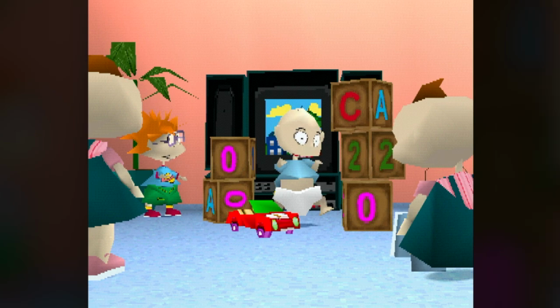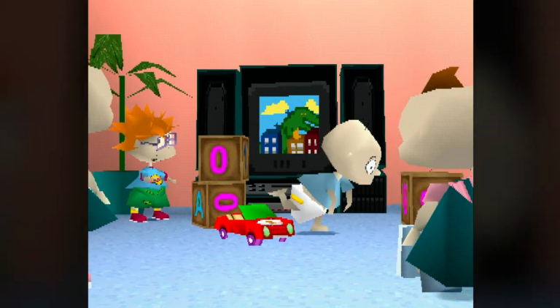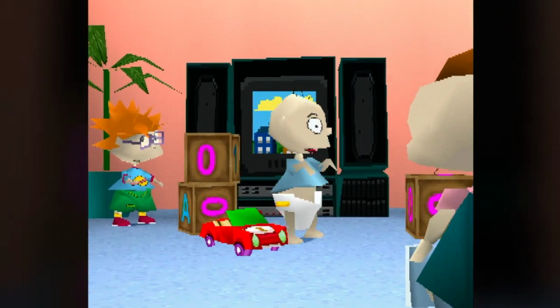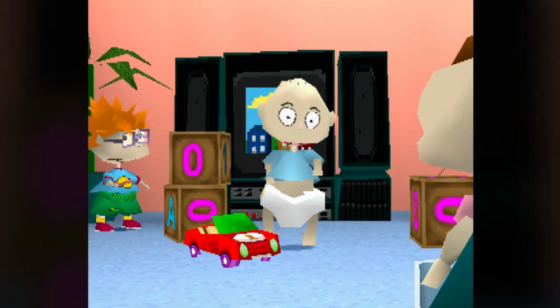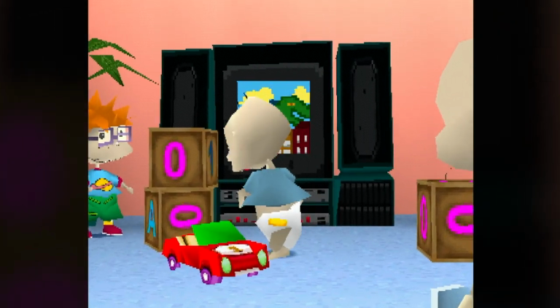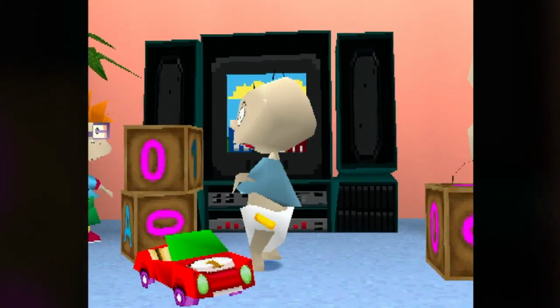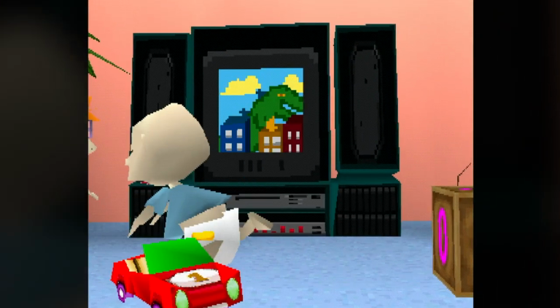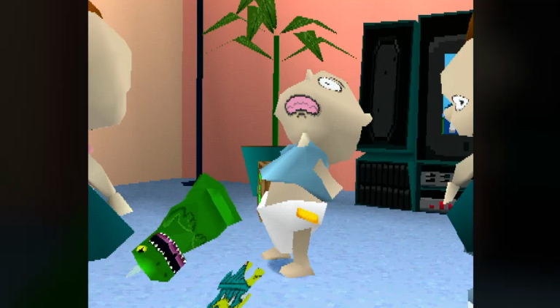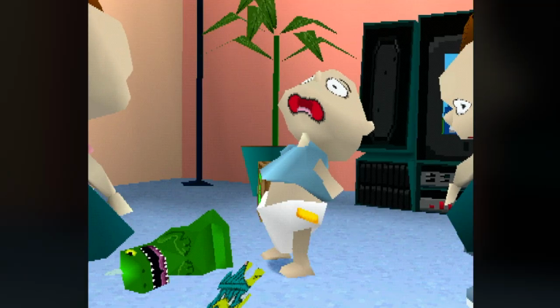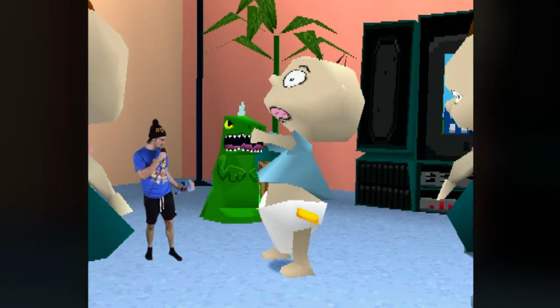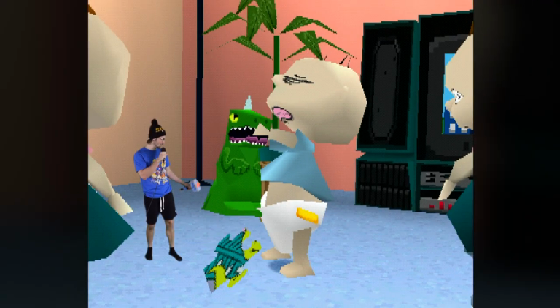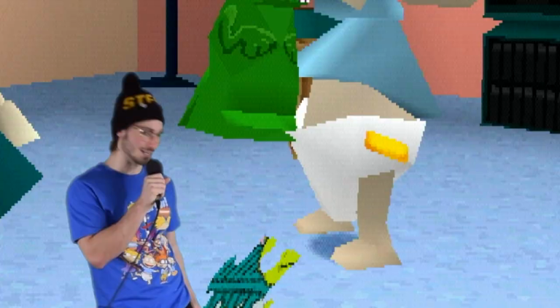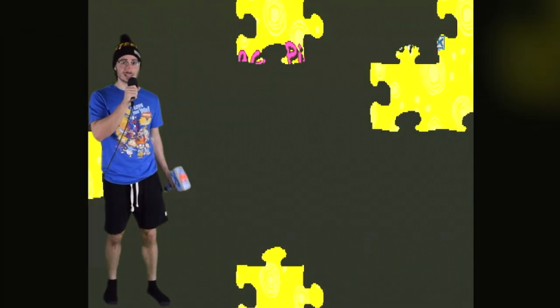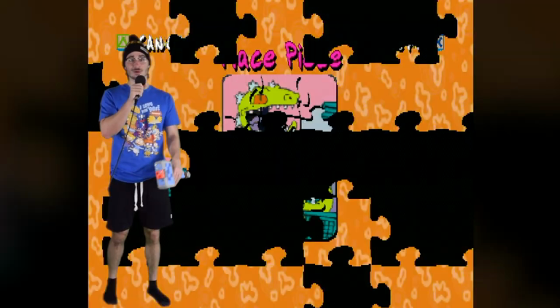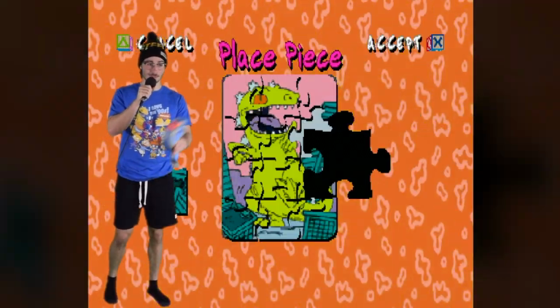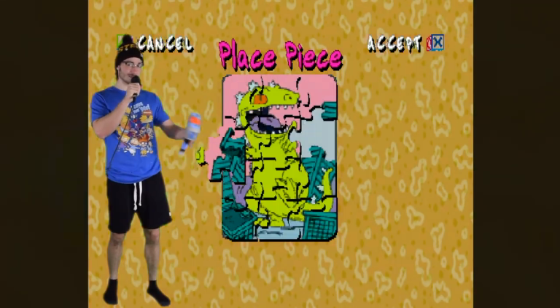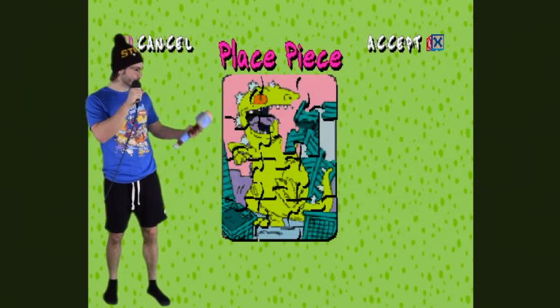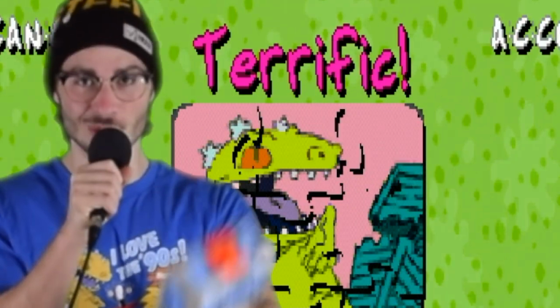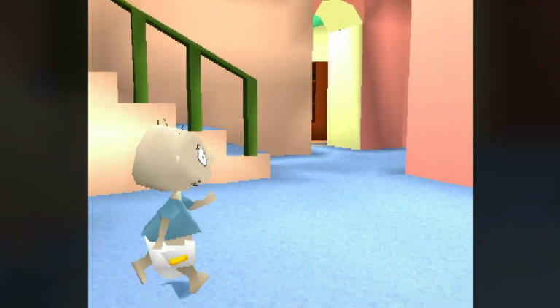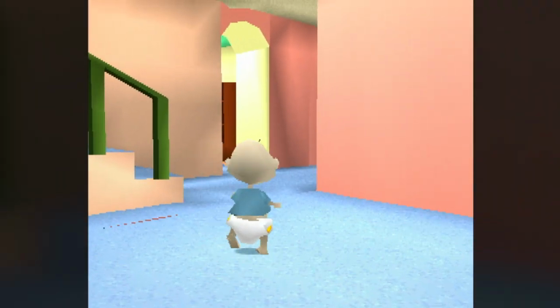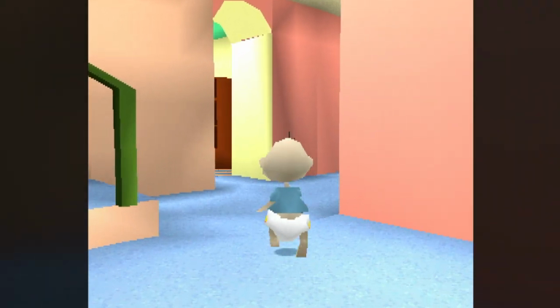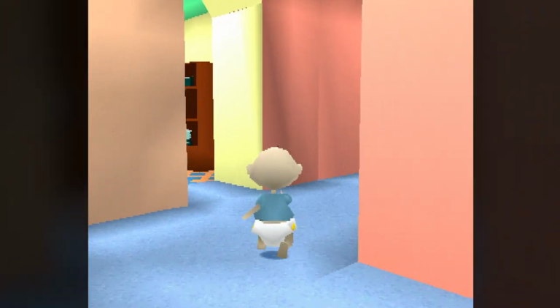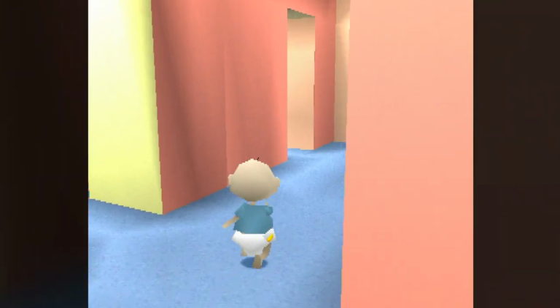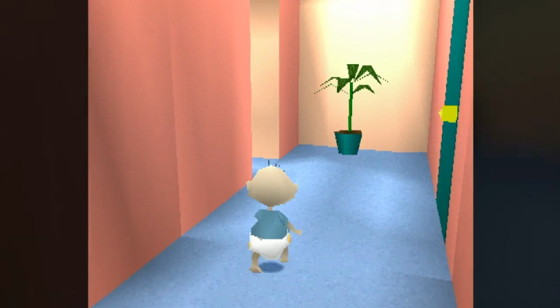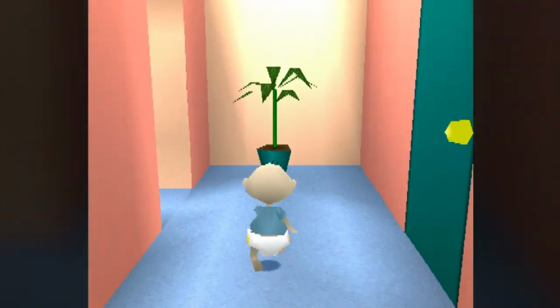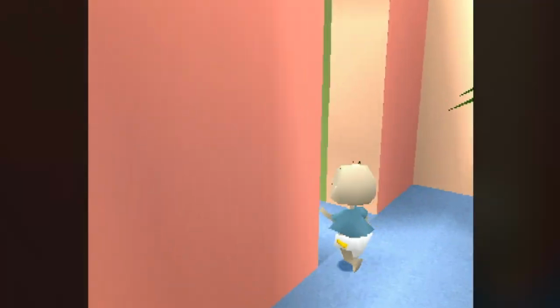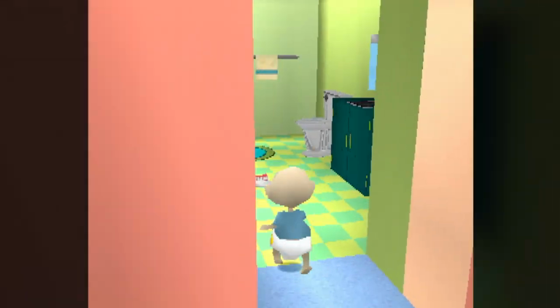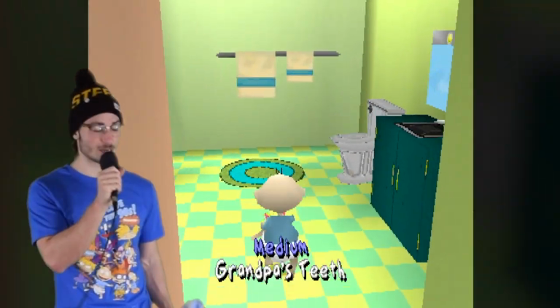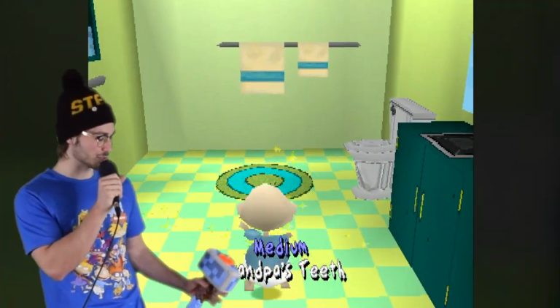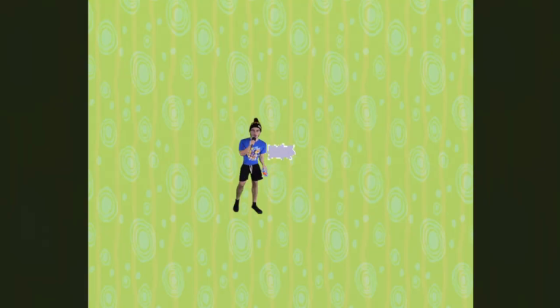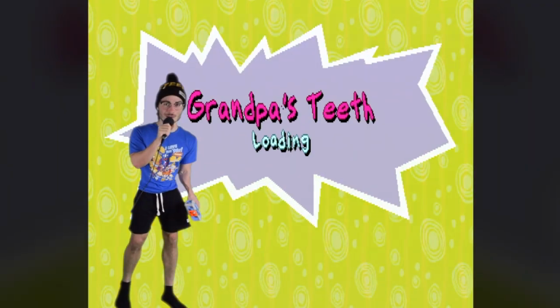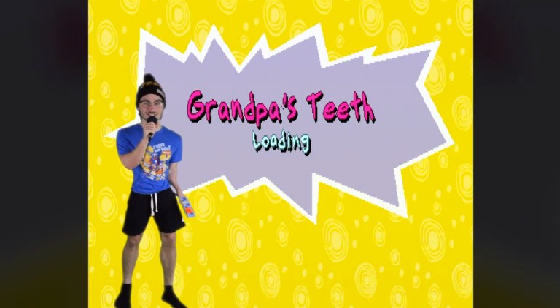Tommy's going crazy right now because his Reptar puzzle pieces have gone missing. There's just one left inside. The game's simple: find all the pieces, build the puzzle, you win. You gotta look around the room for shiny level entrances. And as I waddled into the bathroom, I found my first mission: Grandpa's Teeth.